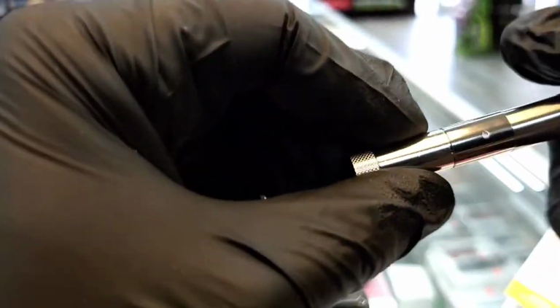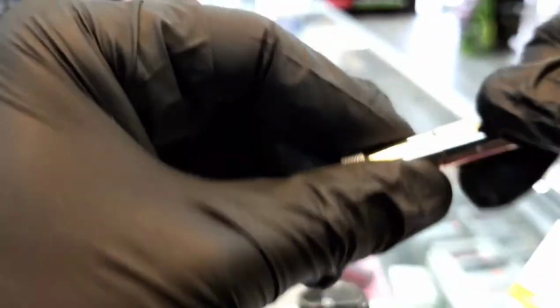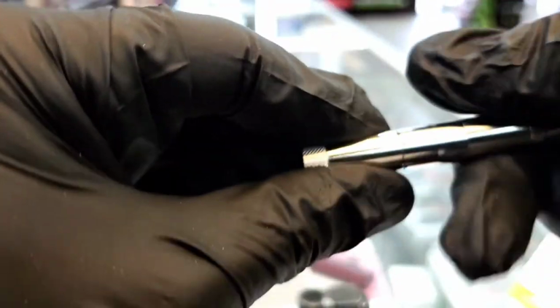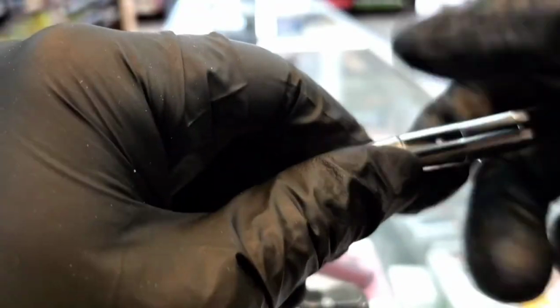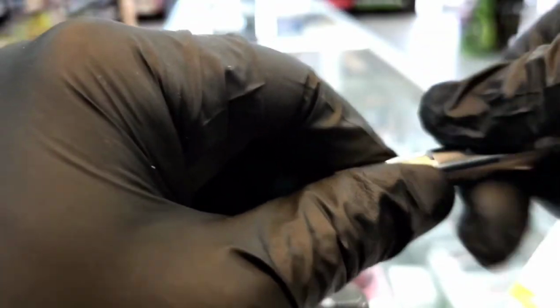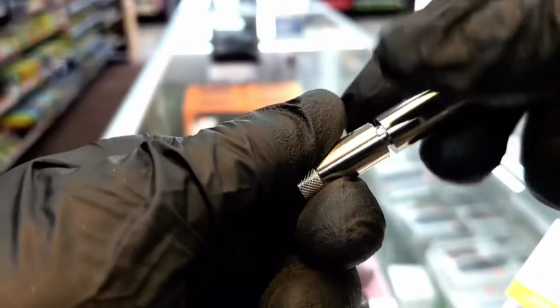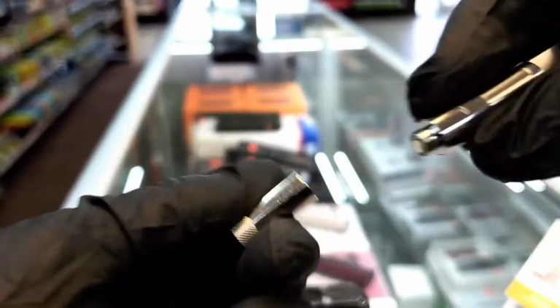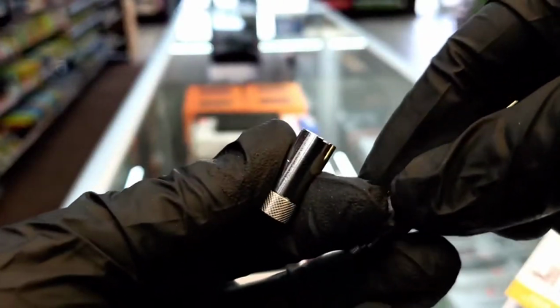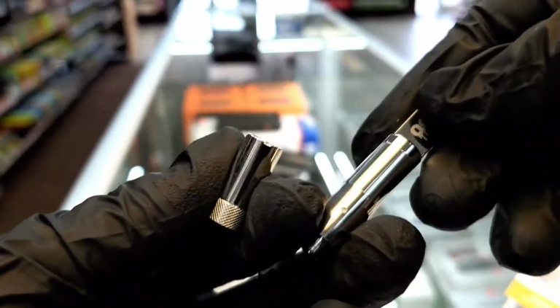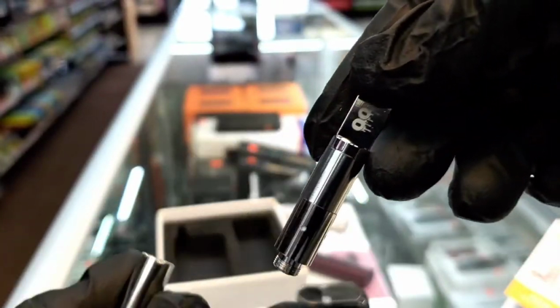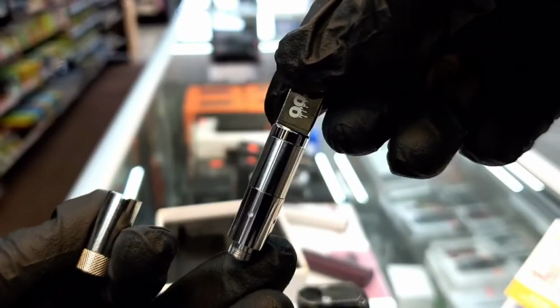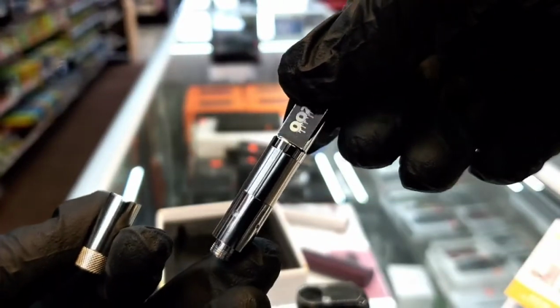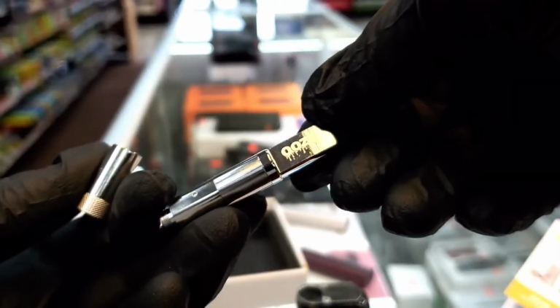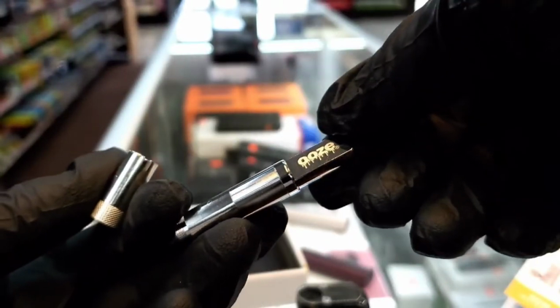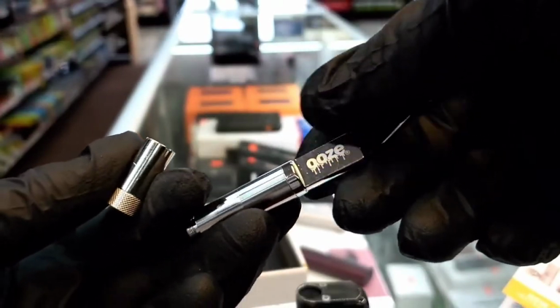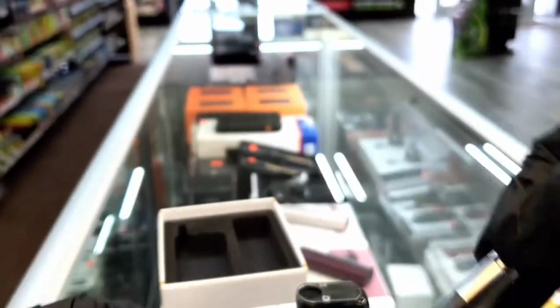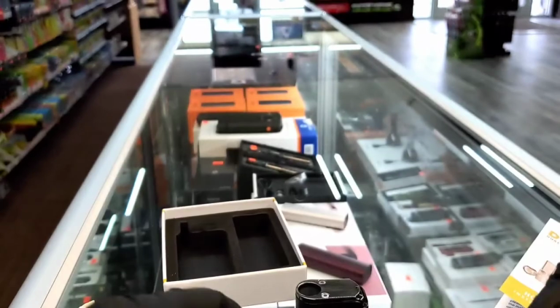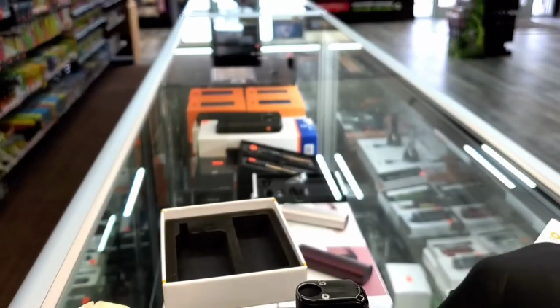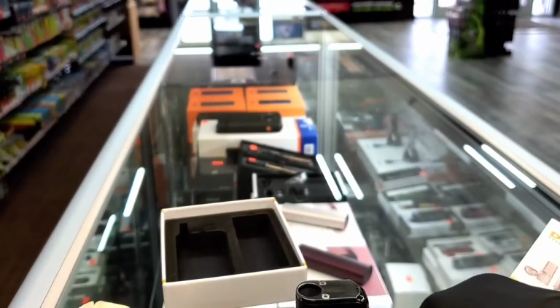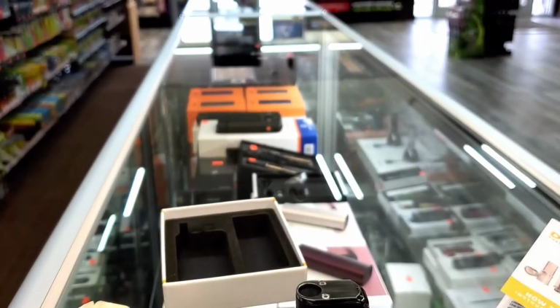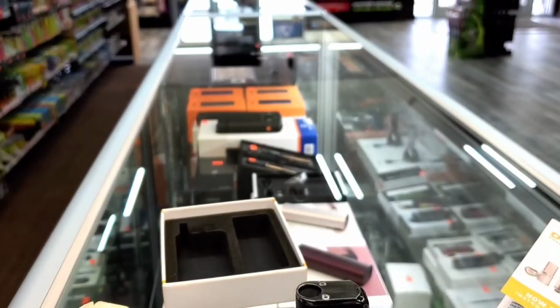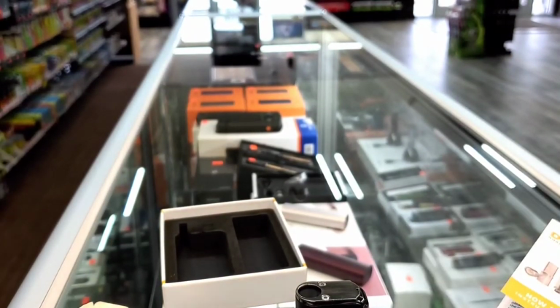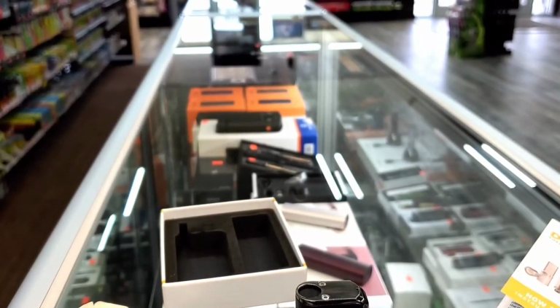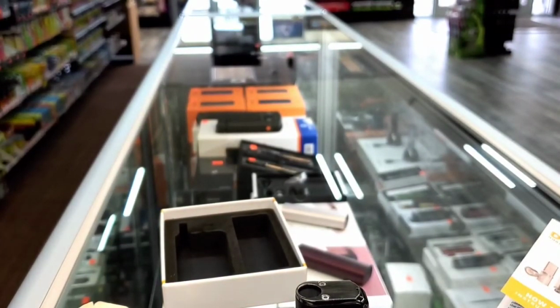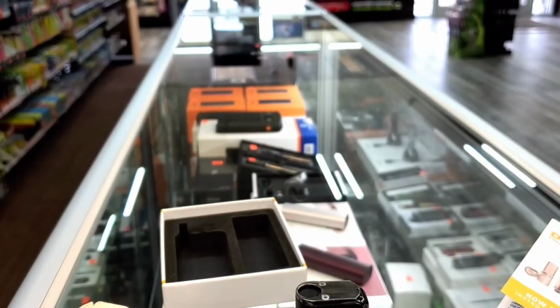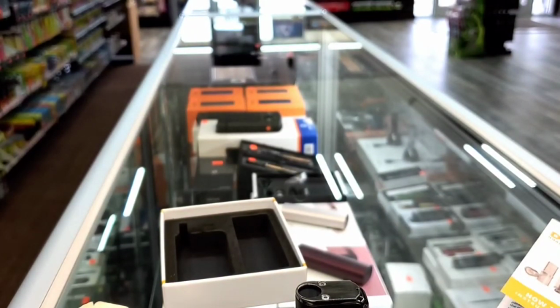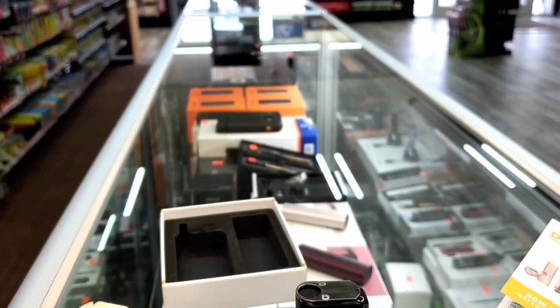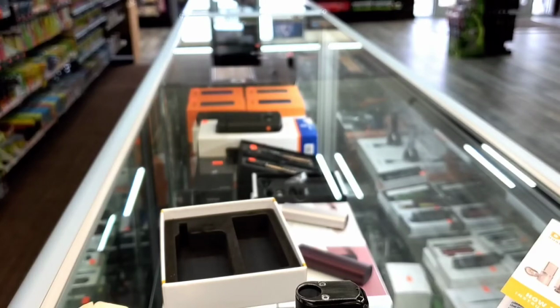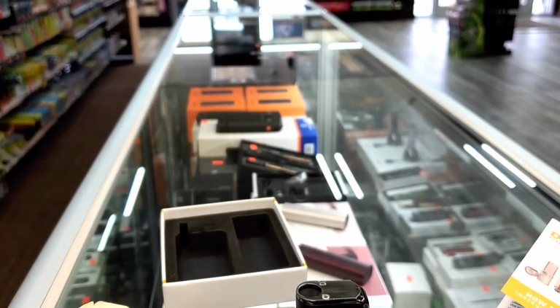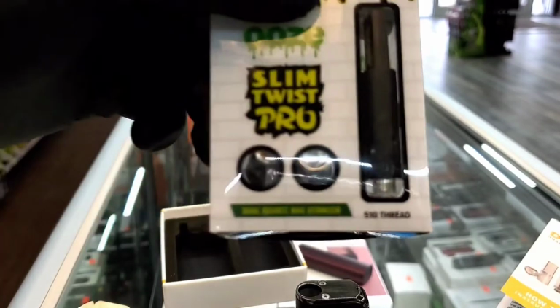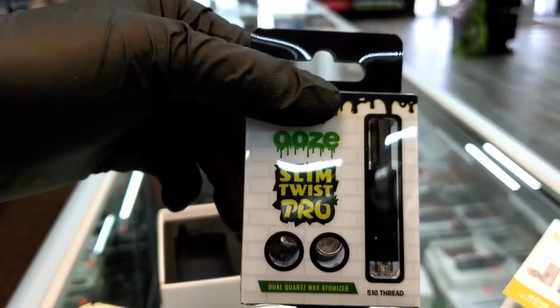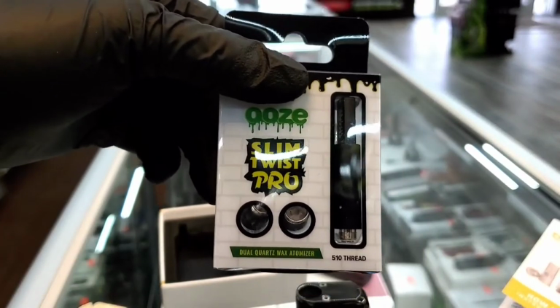You can constantly keep using this honestly for at least two to three months, and then you'd have to buy a new one. Ooze also does make new ones — pretty much just have to go out and buy a whole new pack and they look like this.